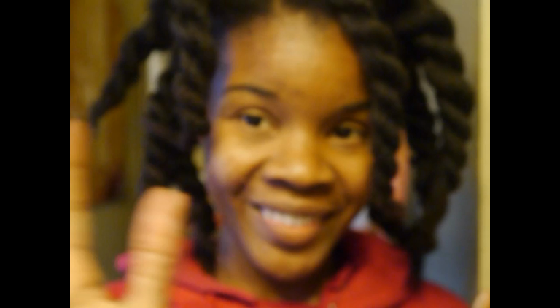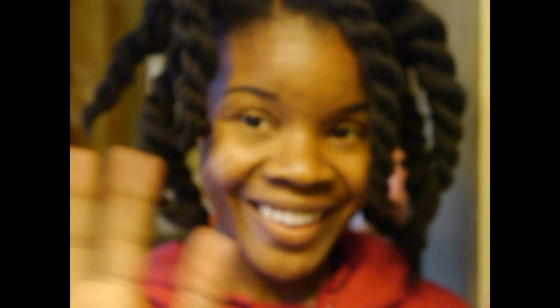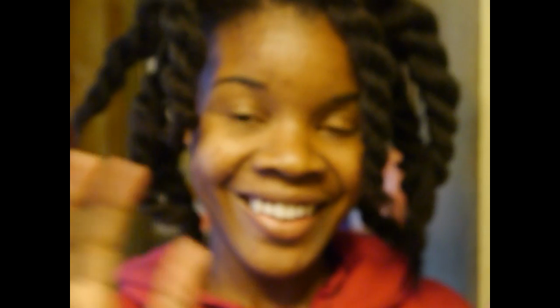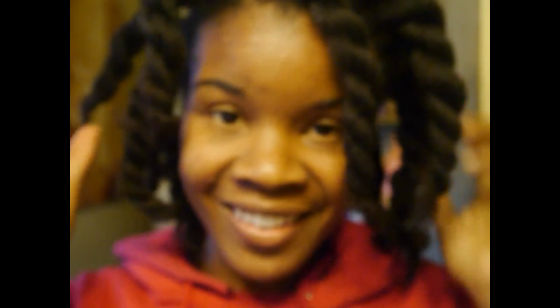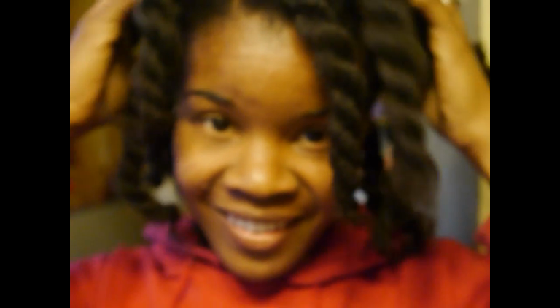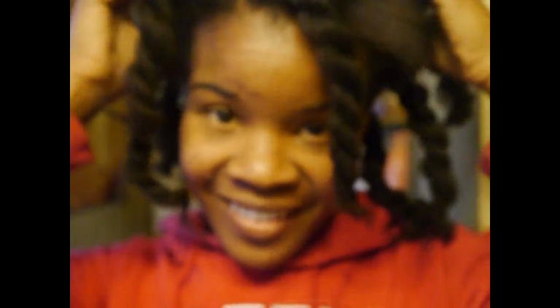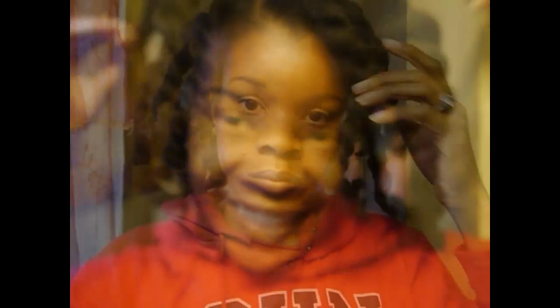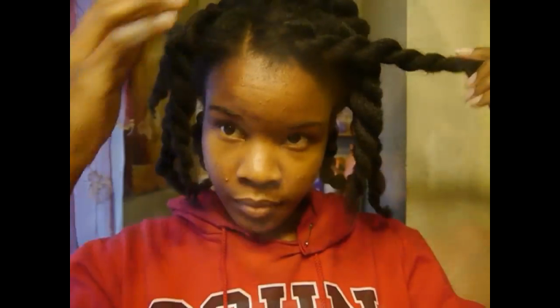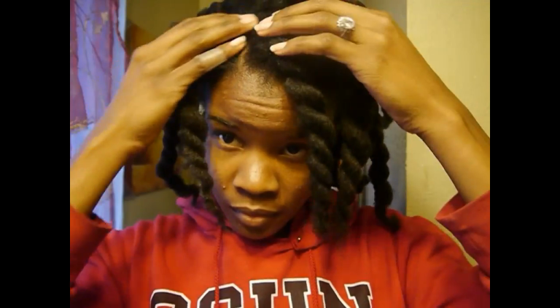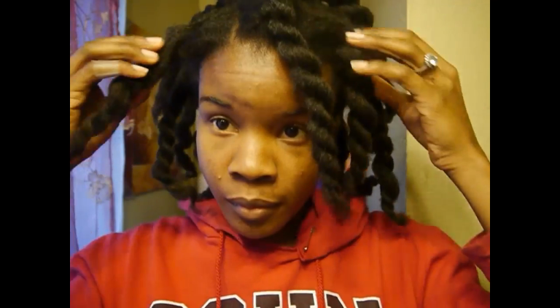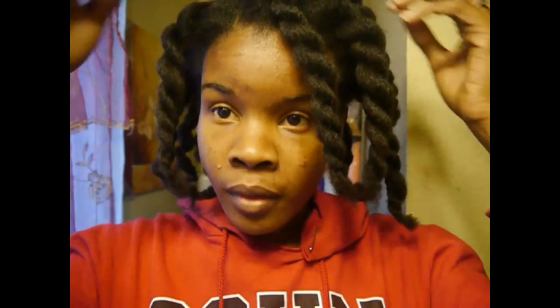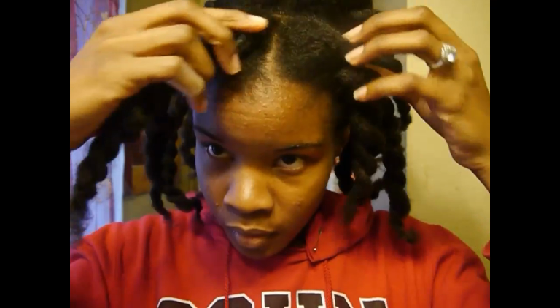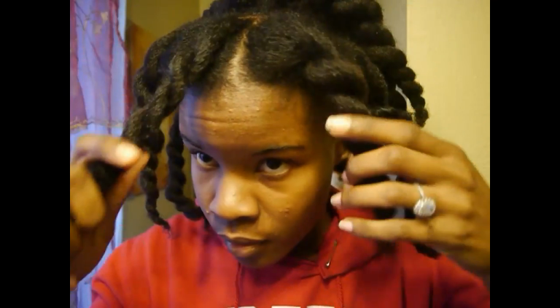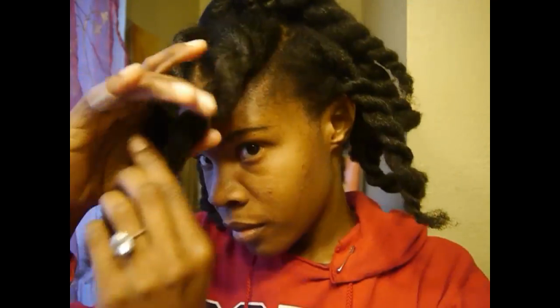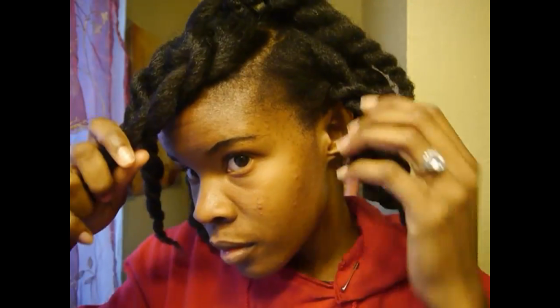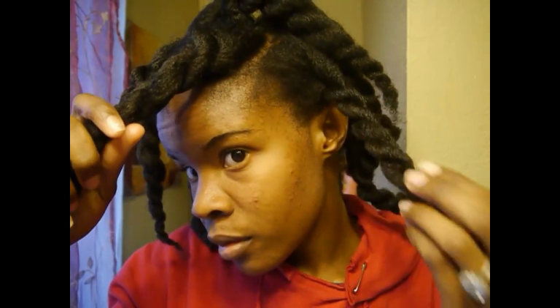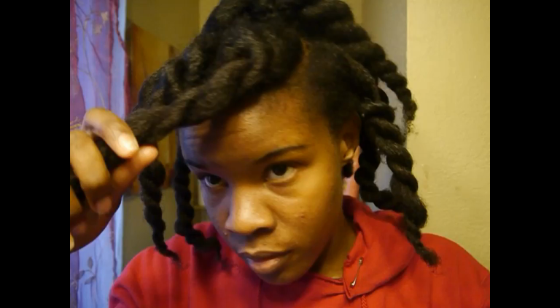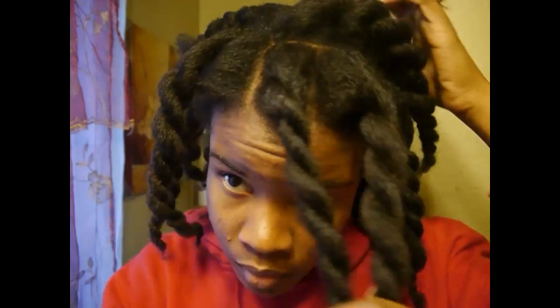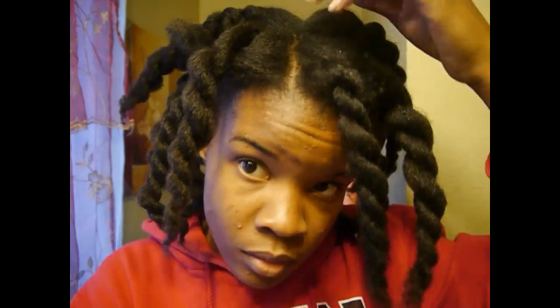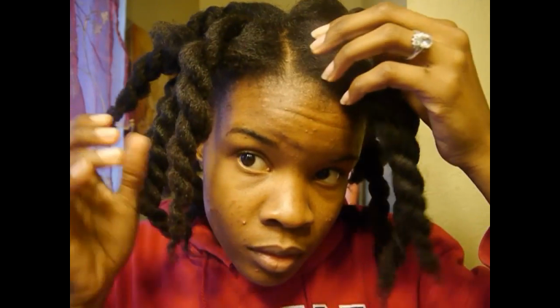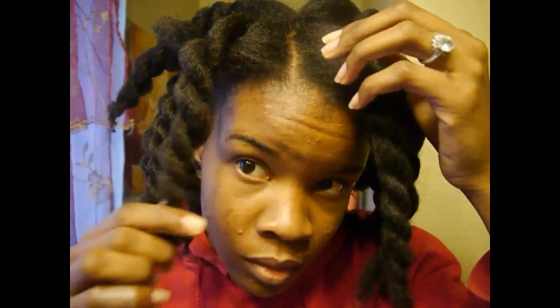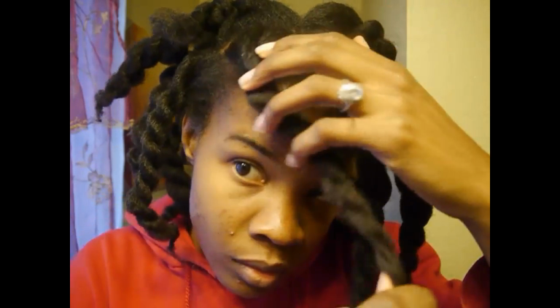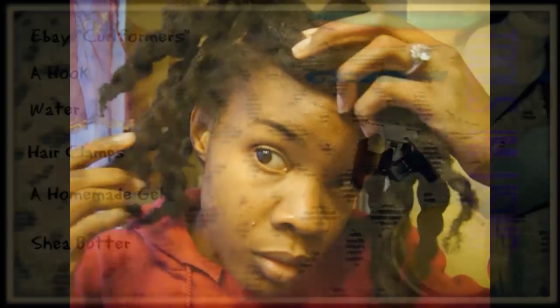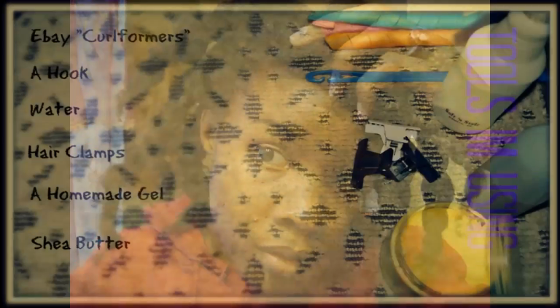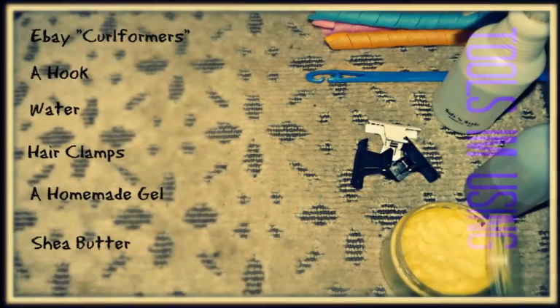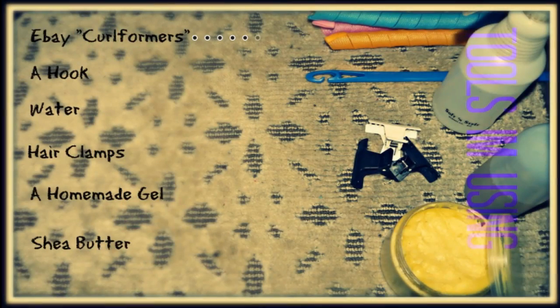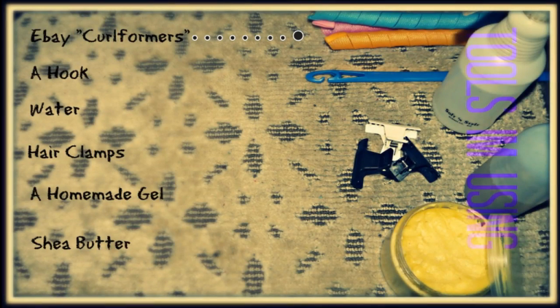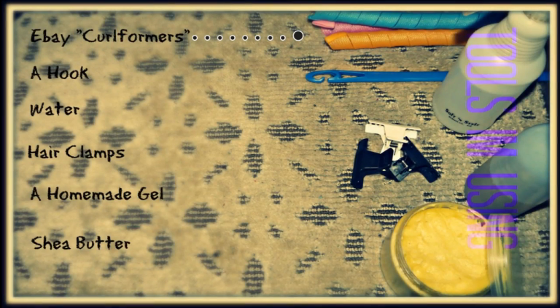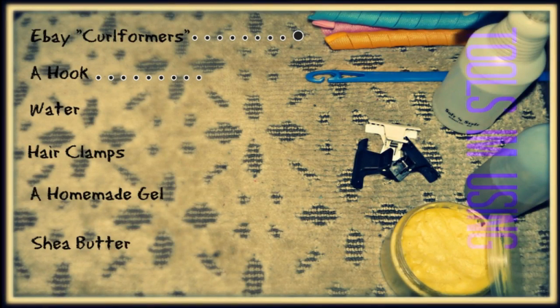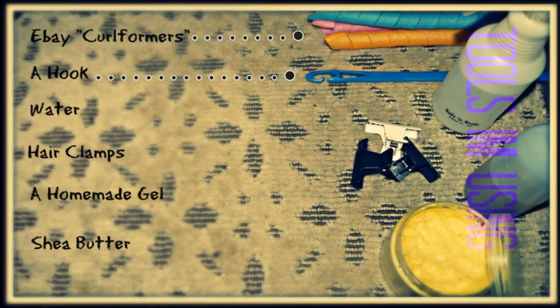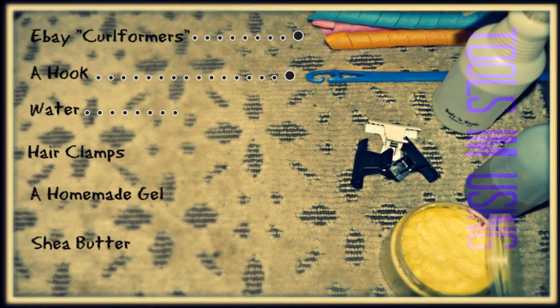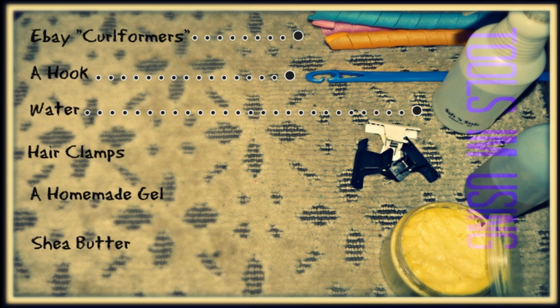Hey YouTube! In this video I'm going to show you guys how I do a curl former set on my natural hair. Here are some of the tools and items that I will be using in this video.